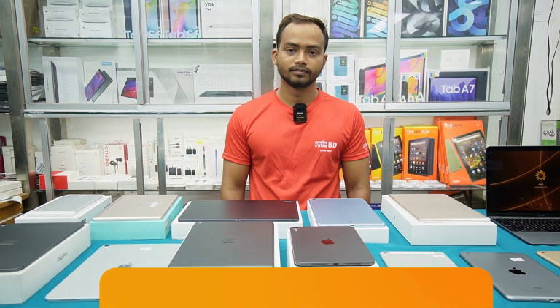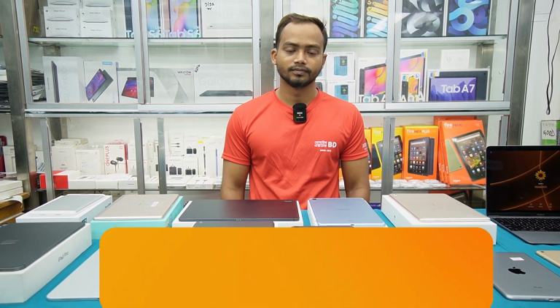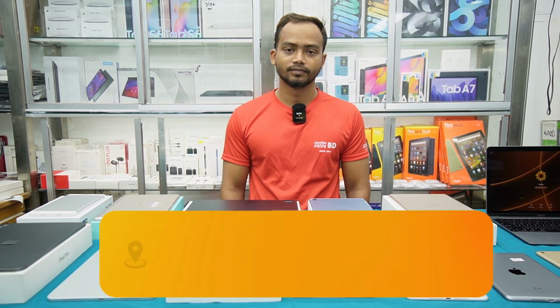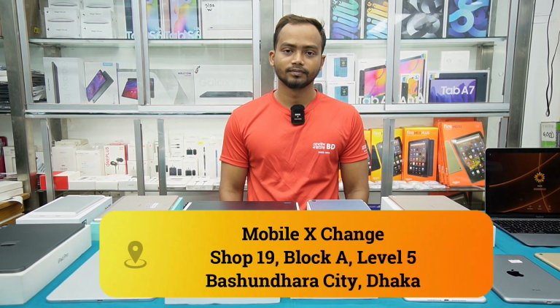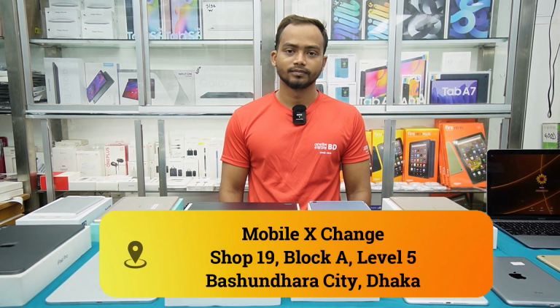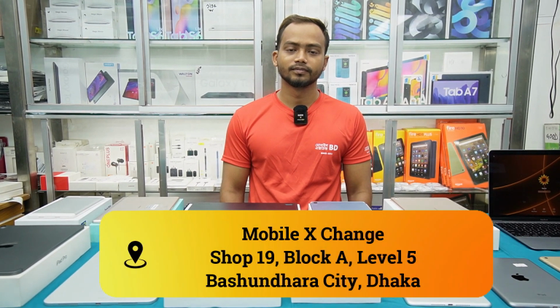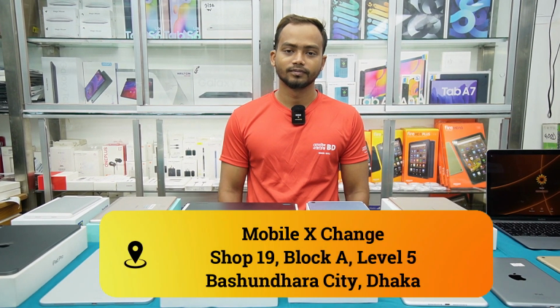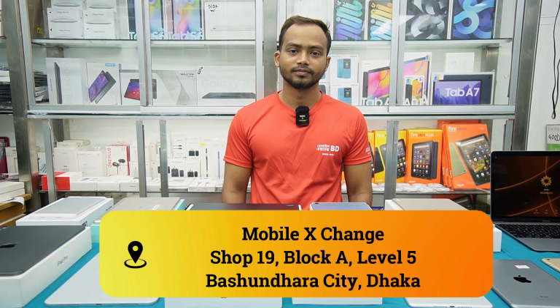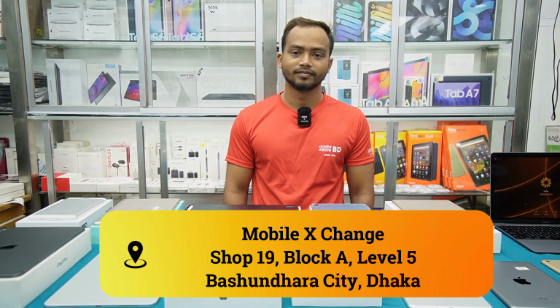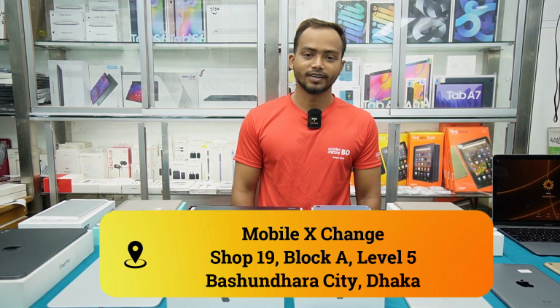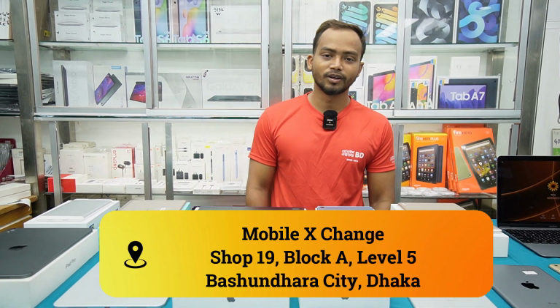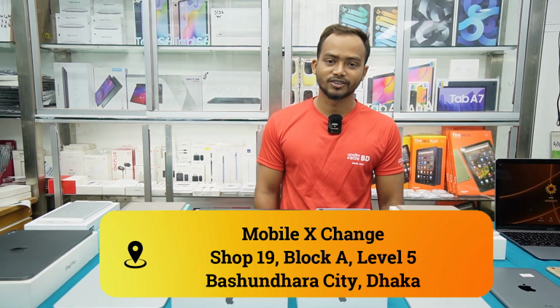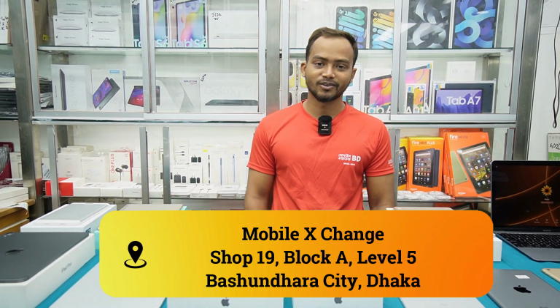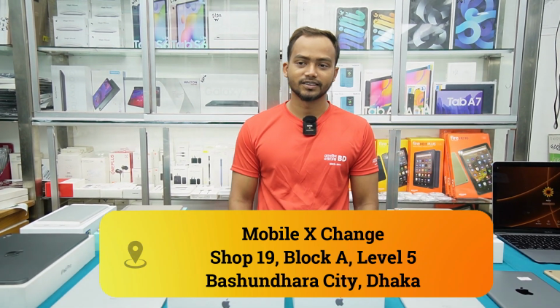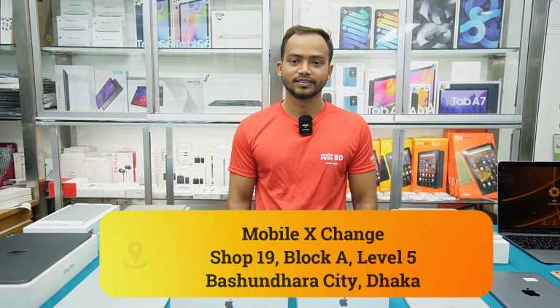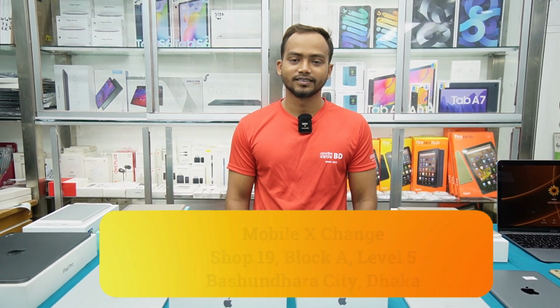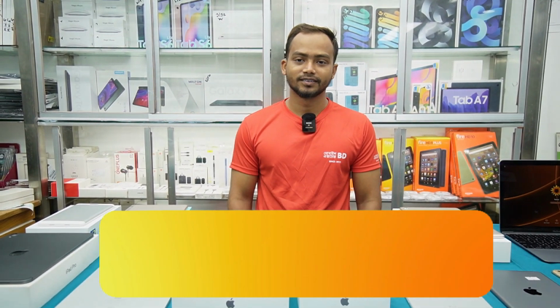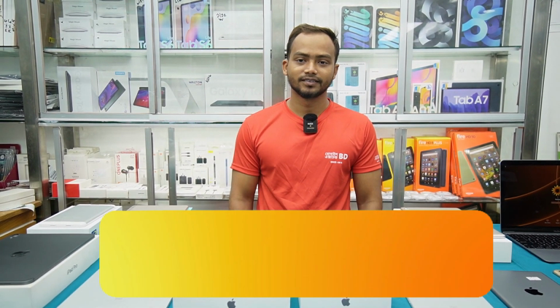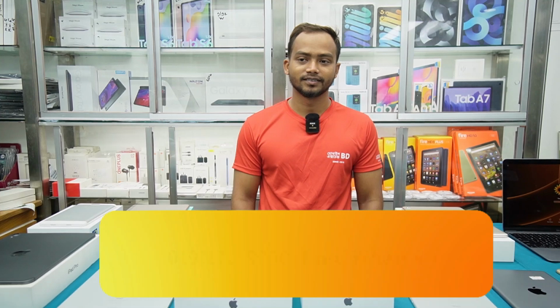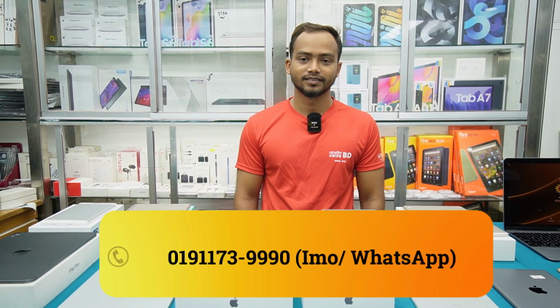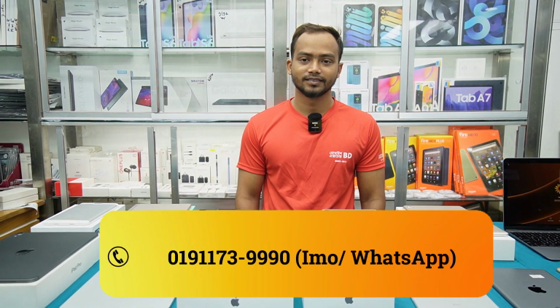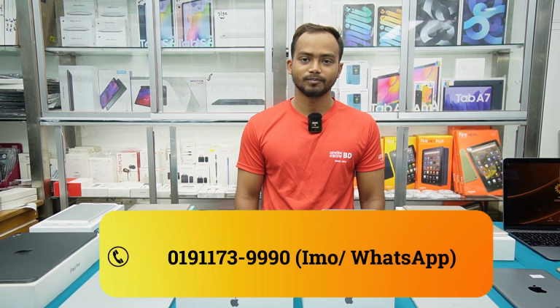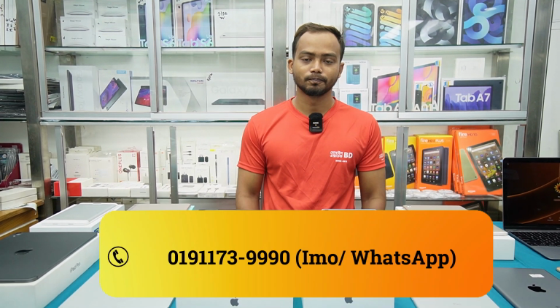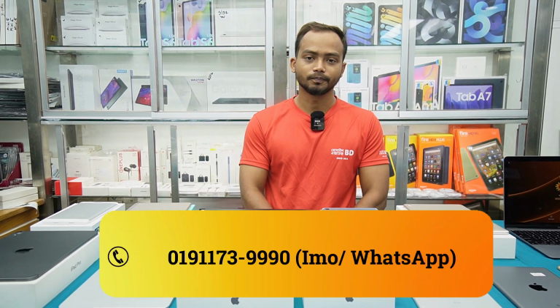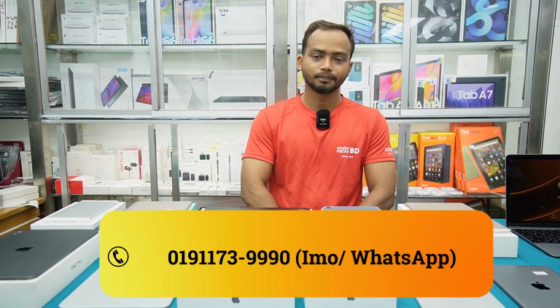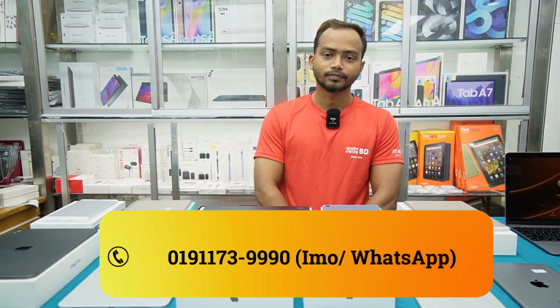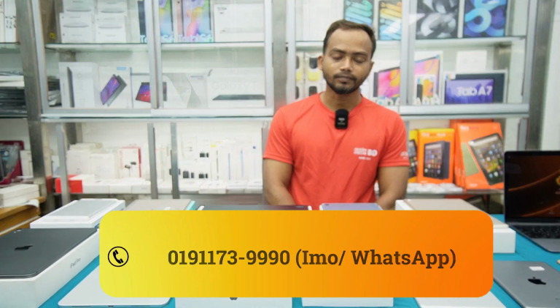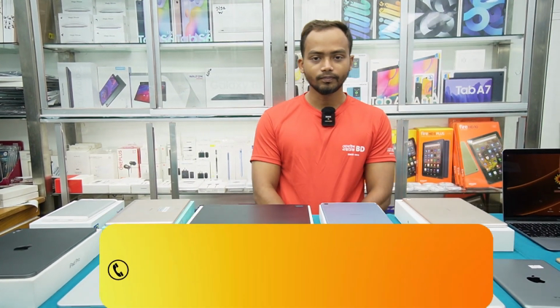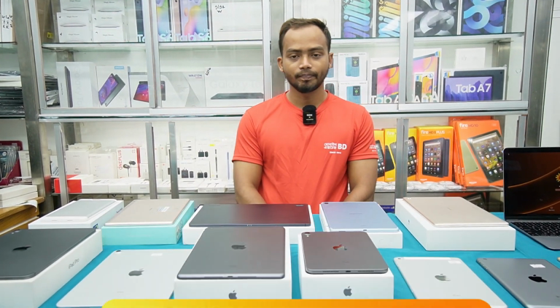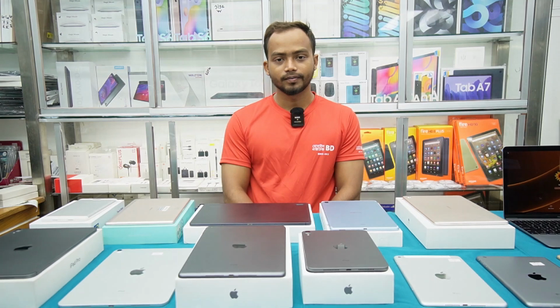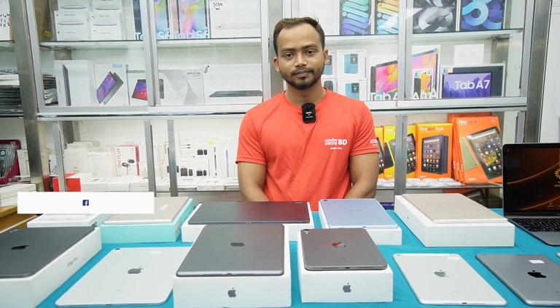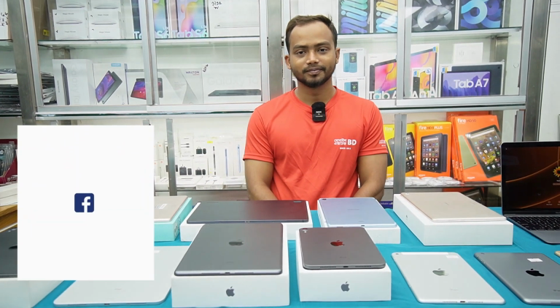We are here to tell you how many people. Alhamdulillah, we are very happy. We have had a comment on the iPad in the video. Finally, we will see the iPad.